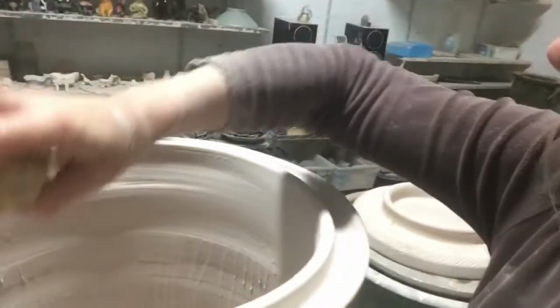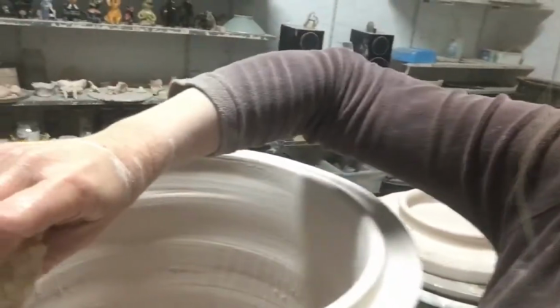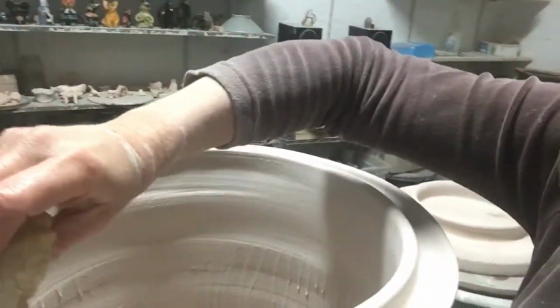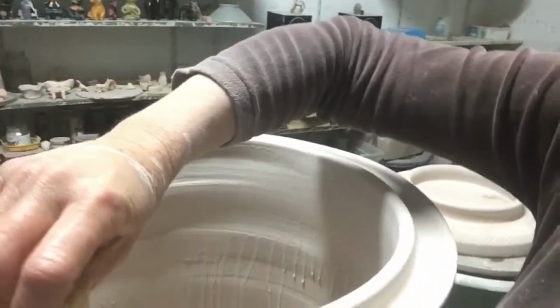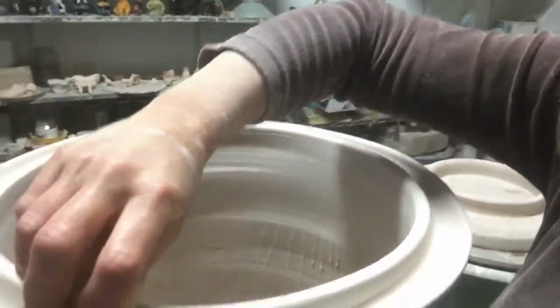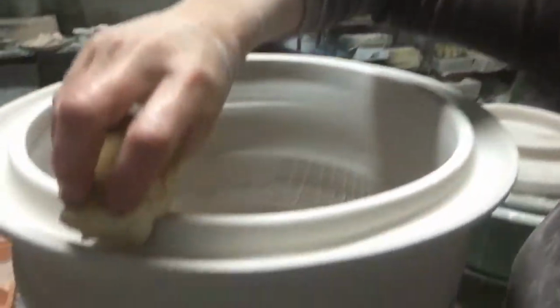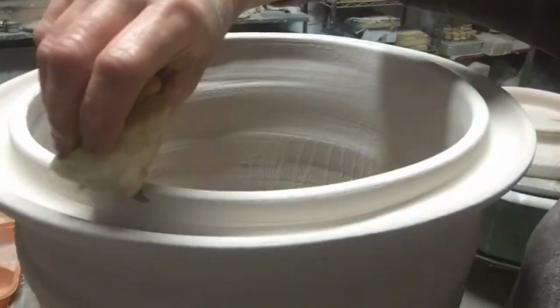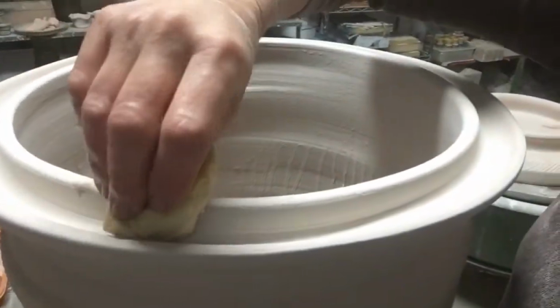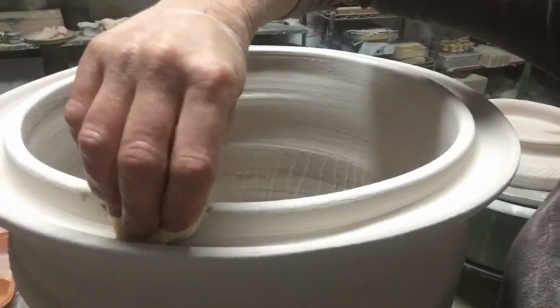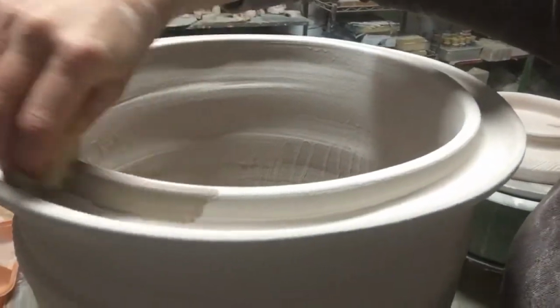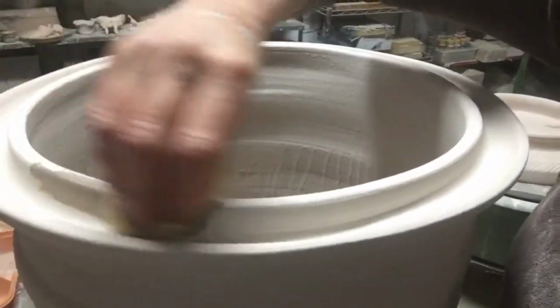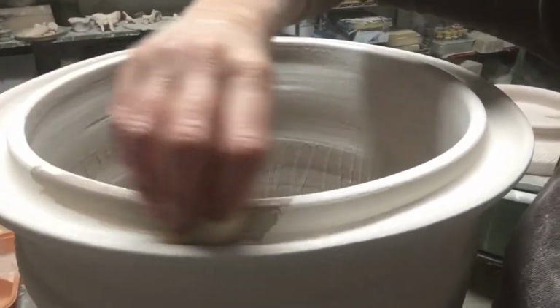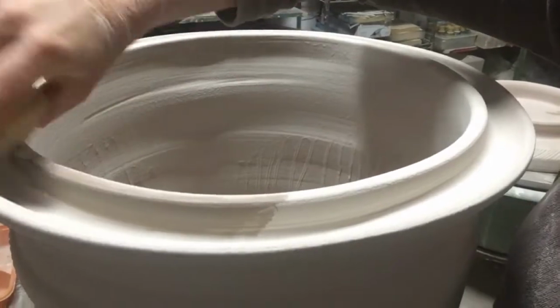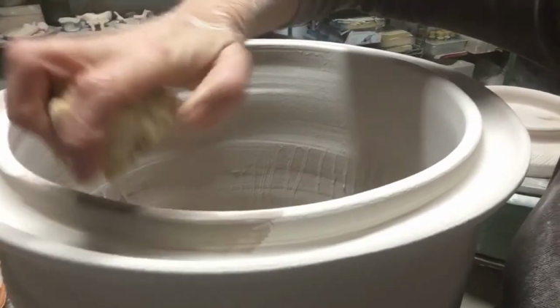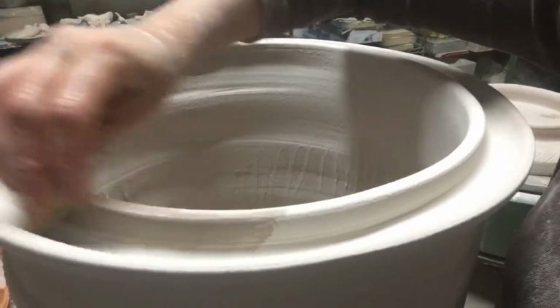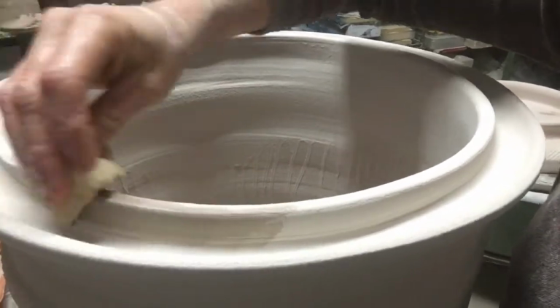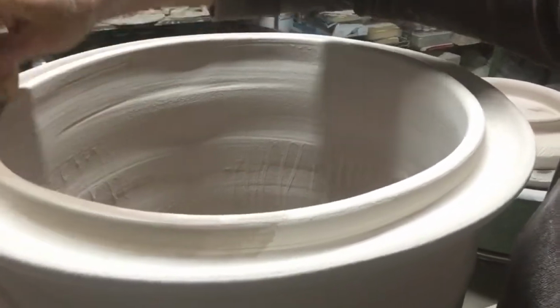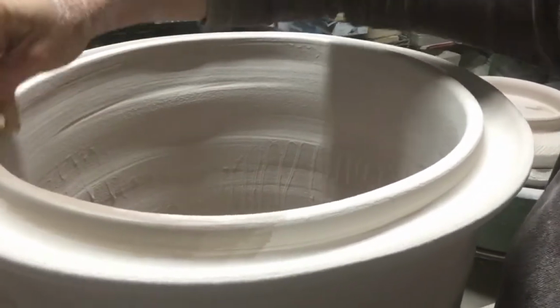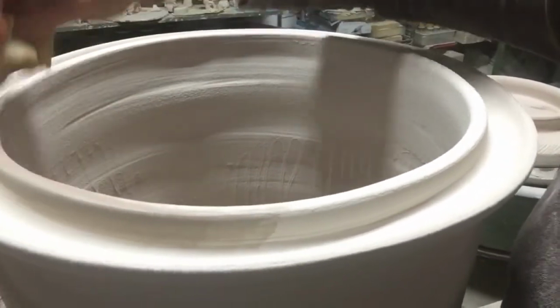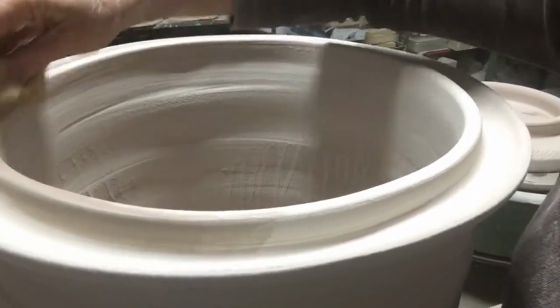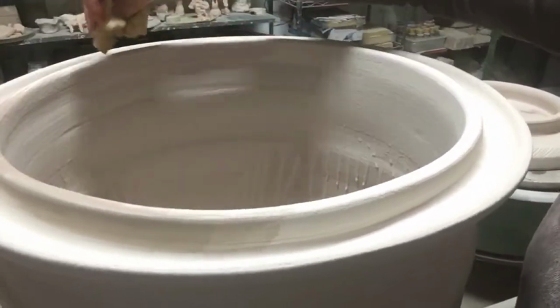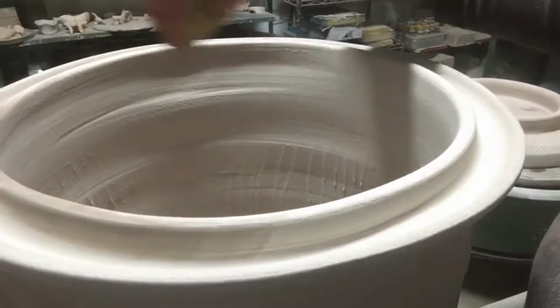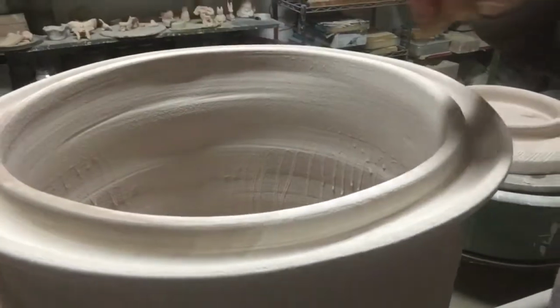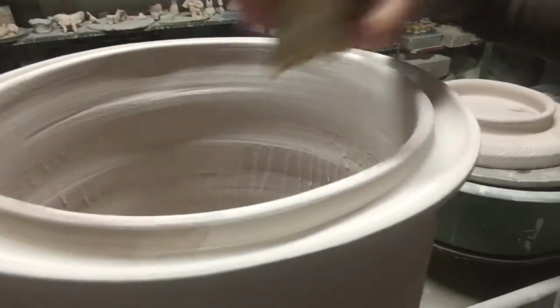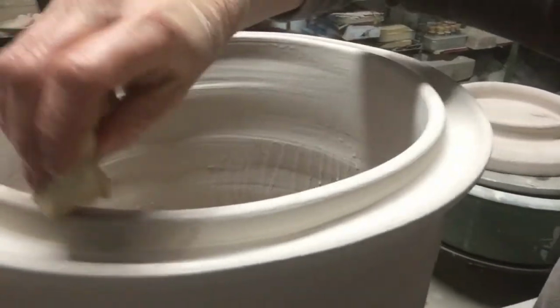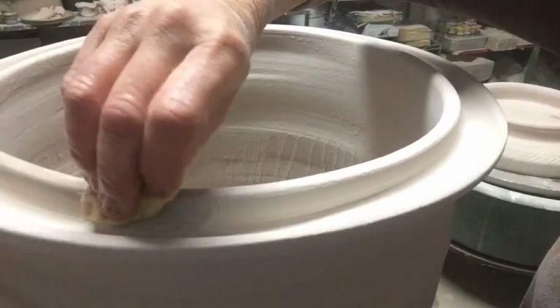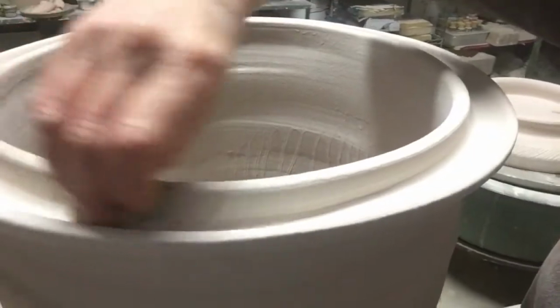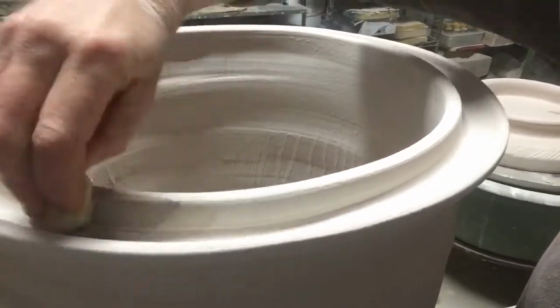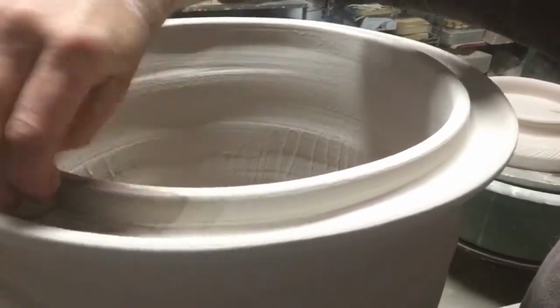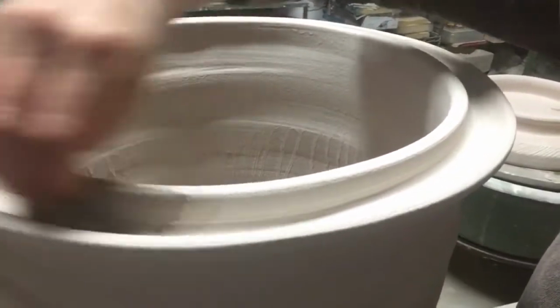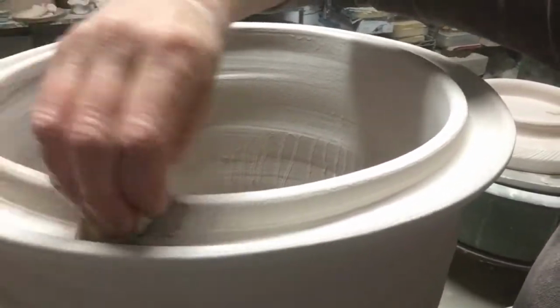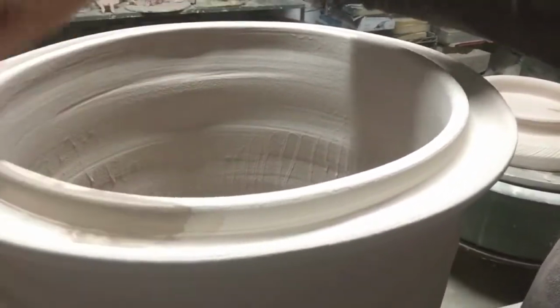And now I come around the pot here and I go around the whole pot wiping off the glaze so that the lid will not stick, because it gets fired with the lid on.